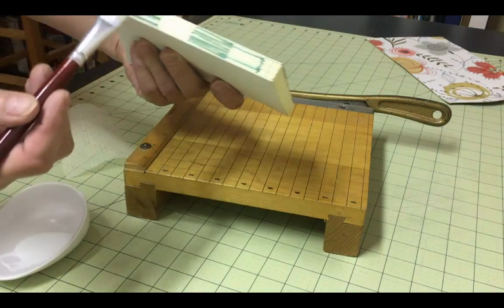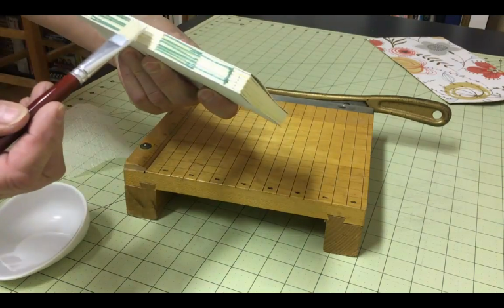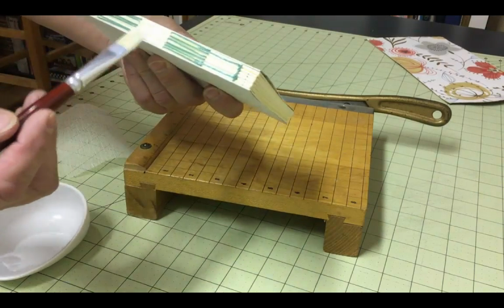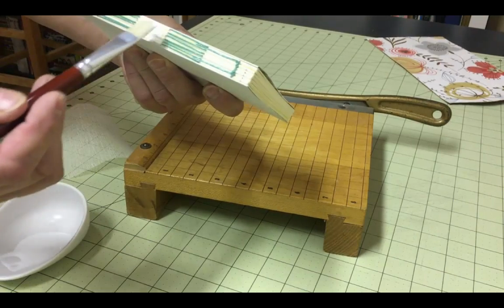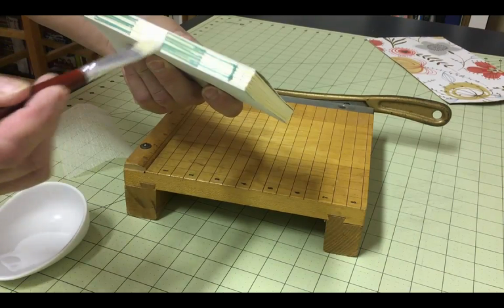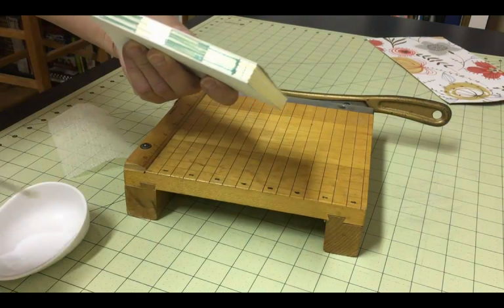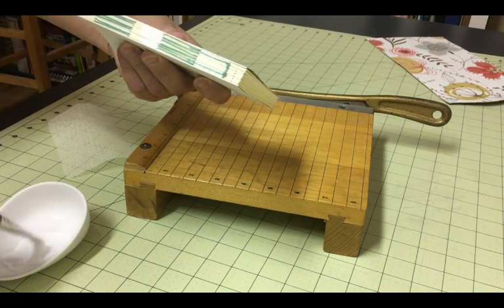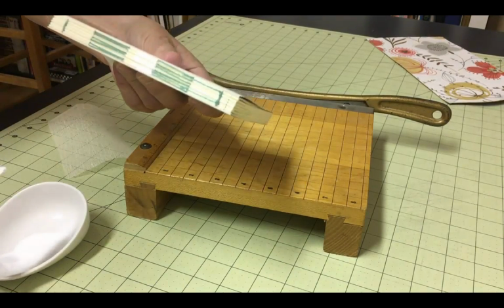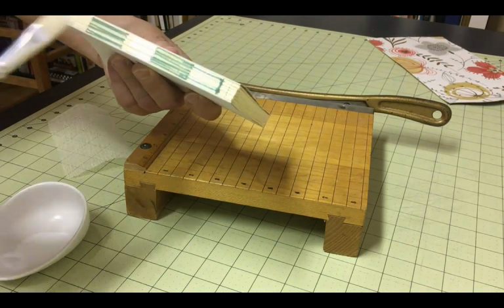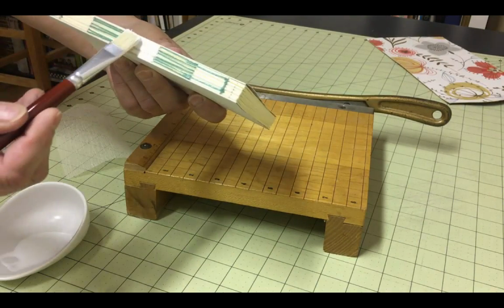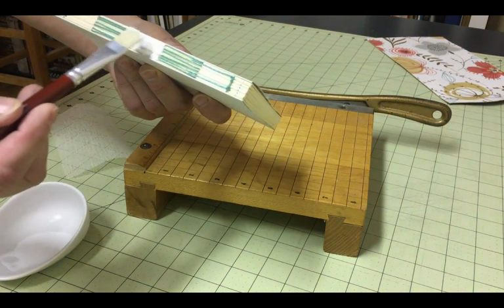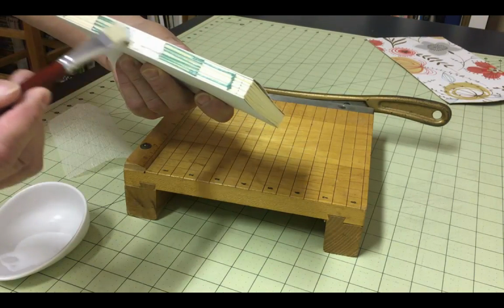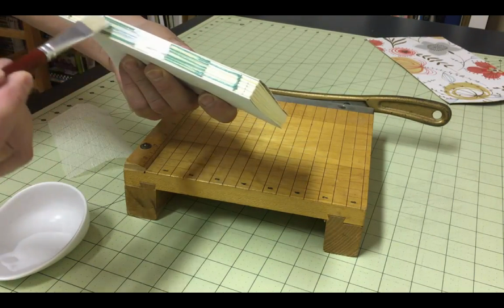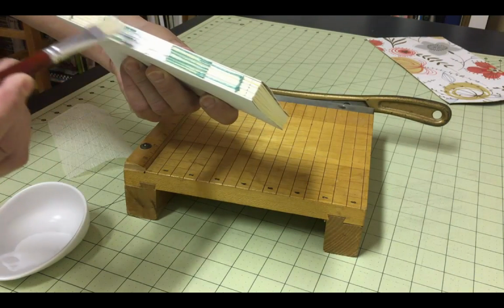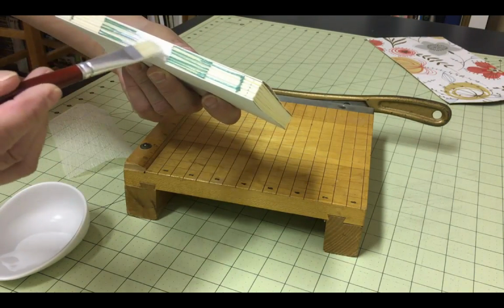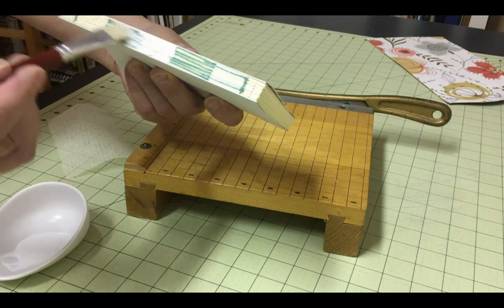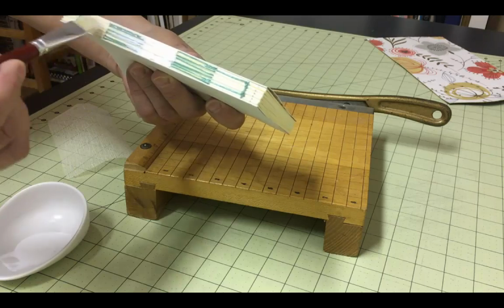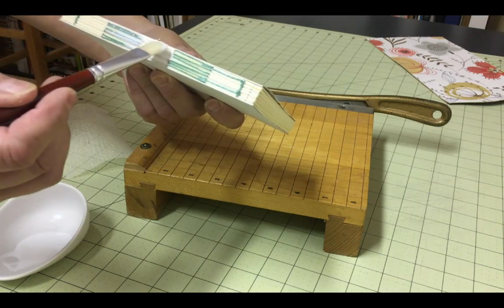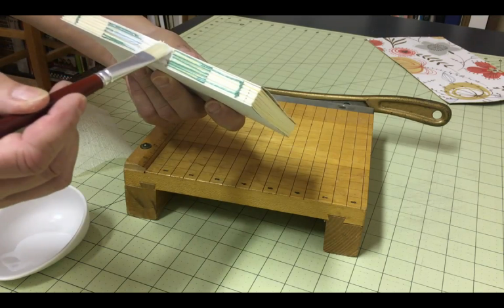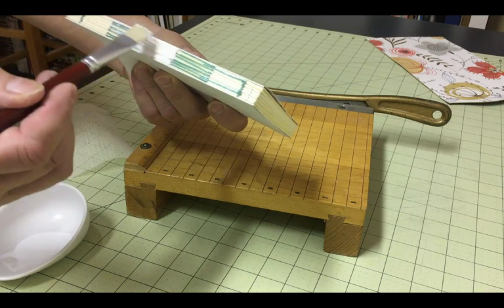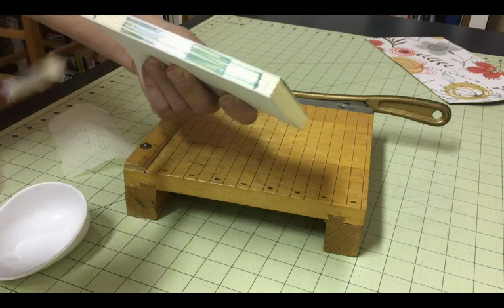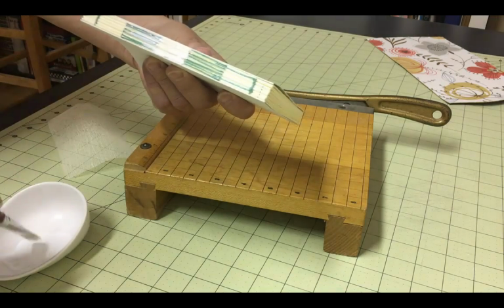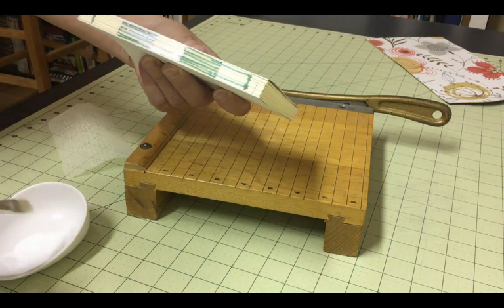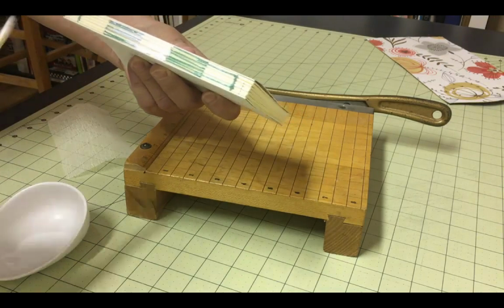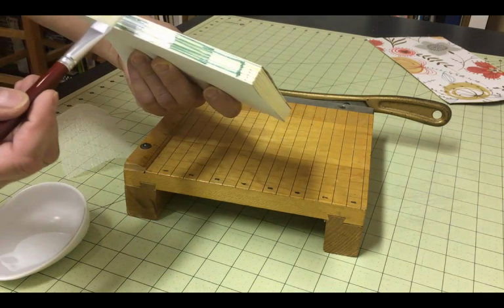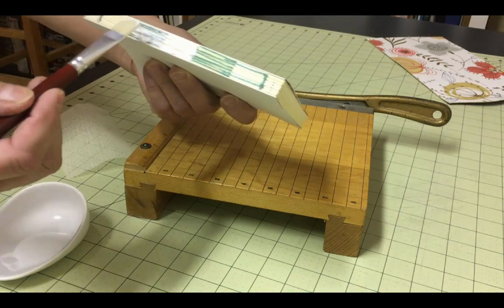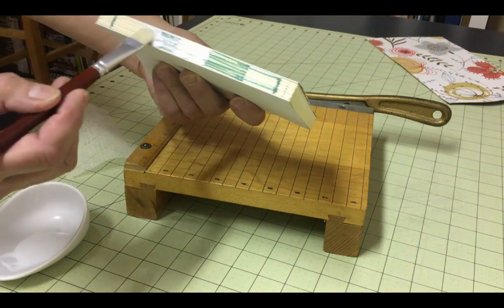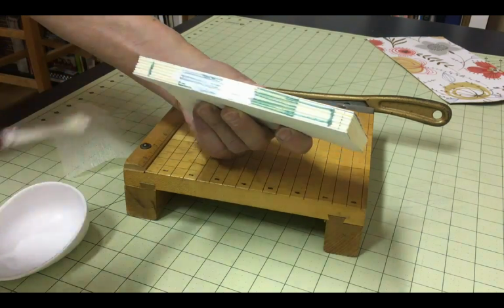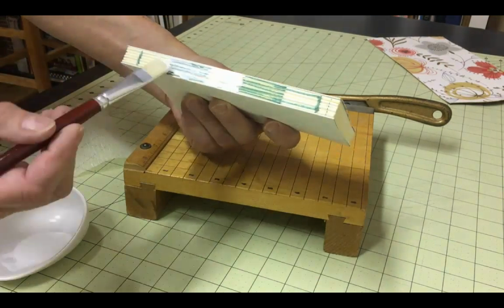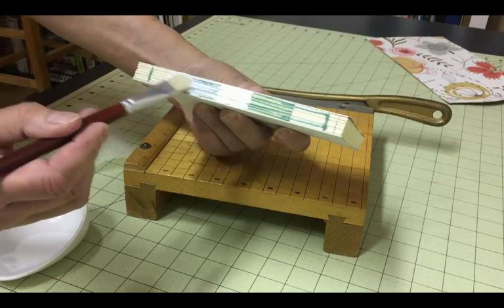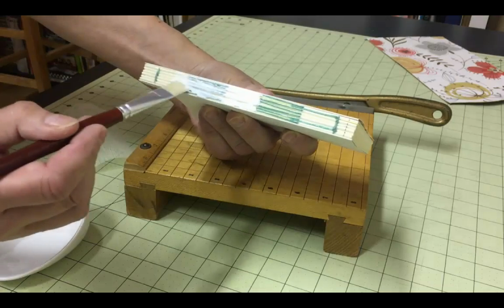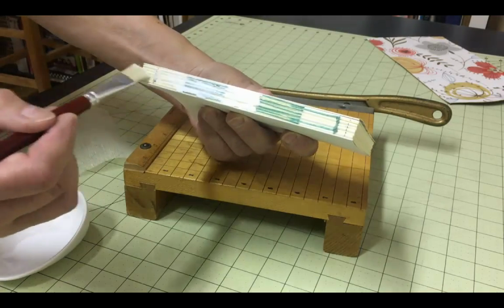Apply glue to the spine to attach the mole. One of the advantages of using PVA glue, besides the fact that it is pH neutral, is that it remains flexible once it dries. This is an important factor when it comes to opening and closing your book.